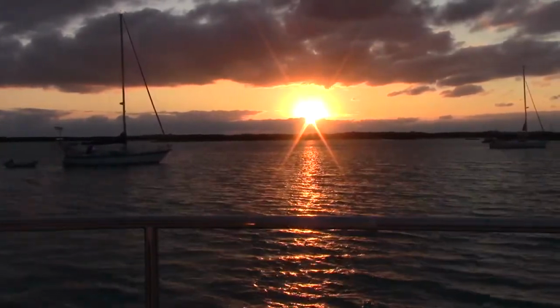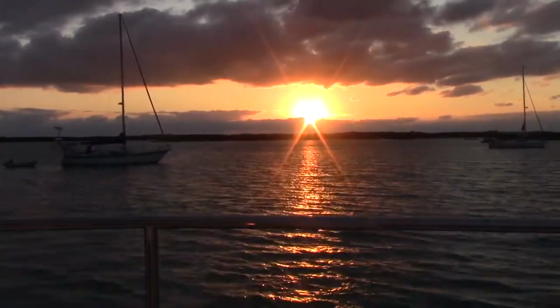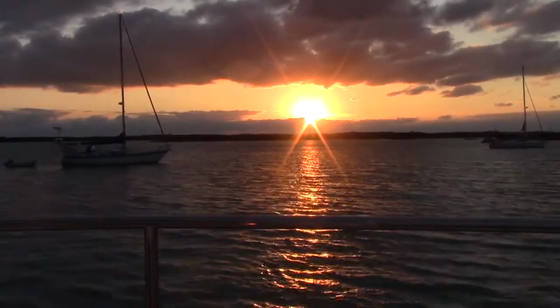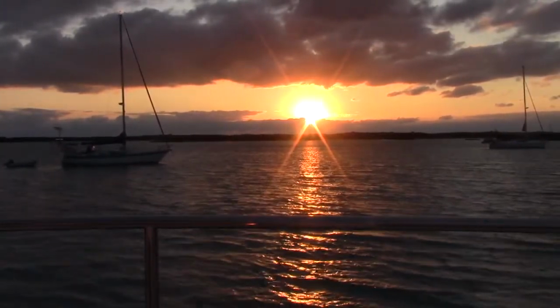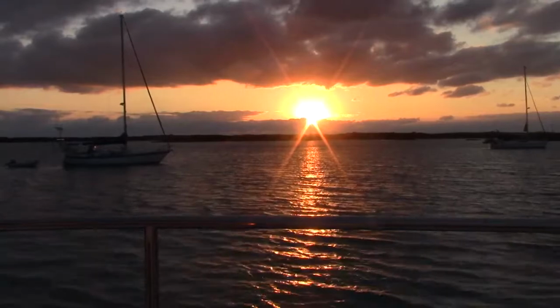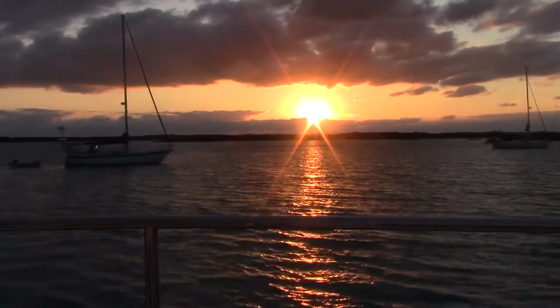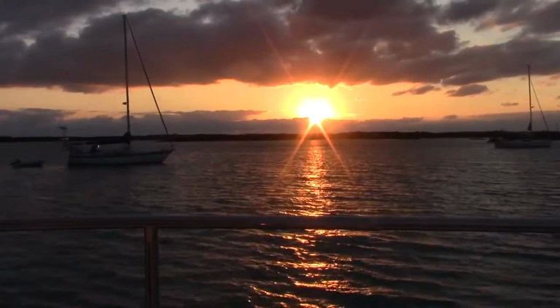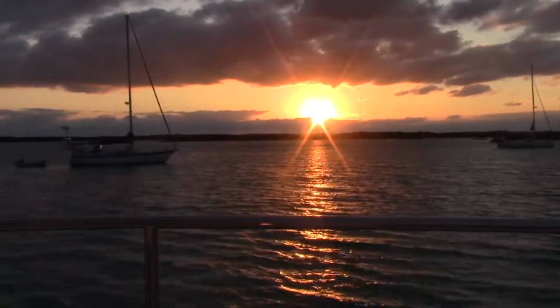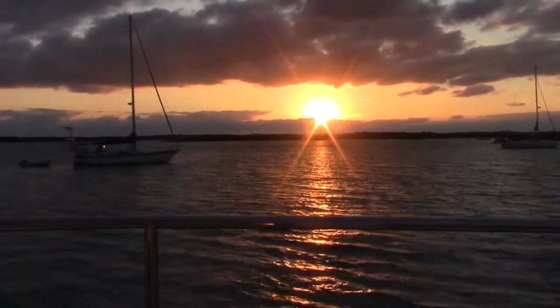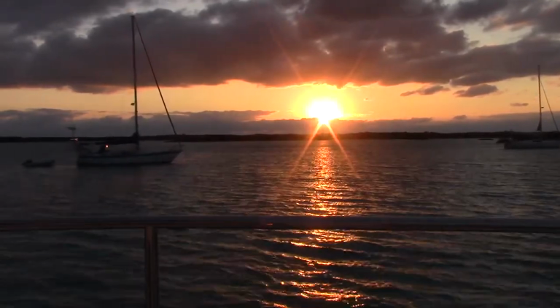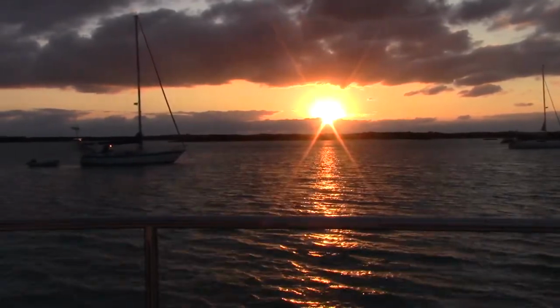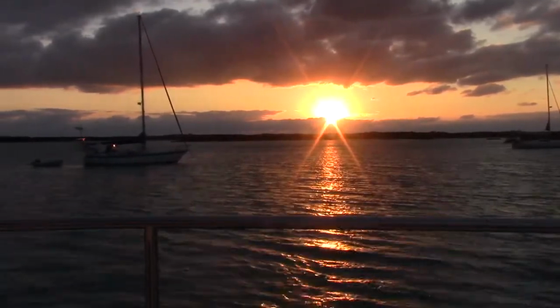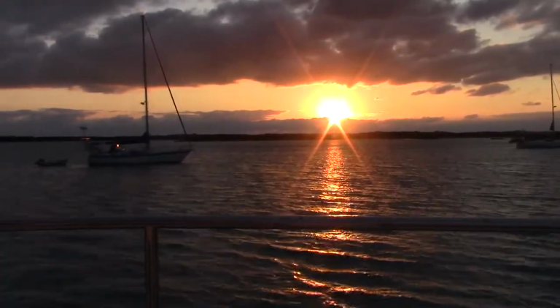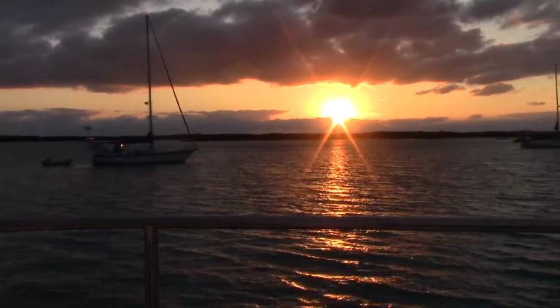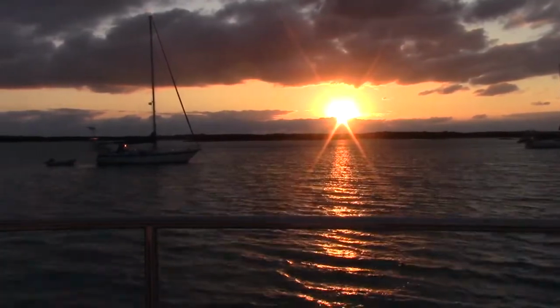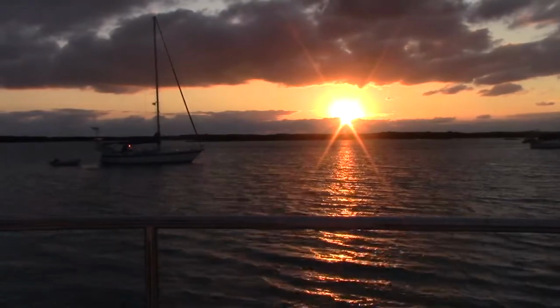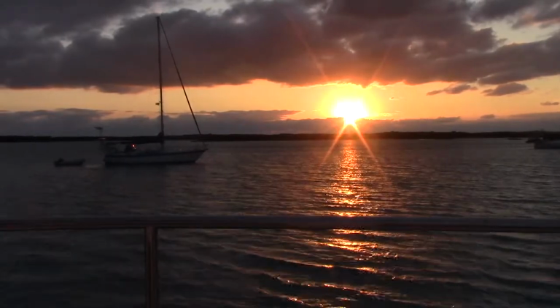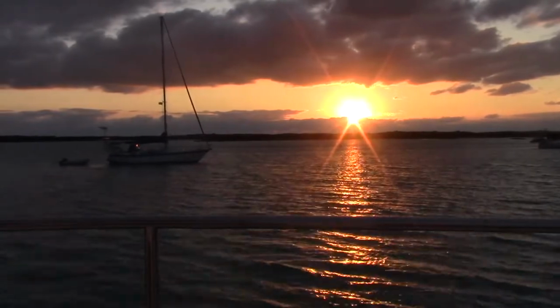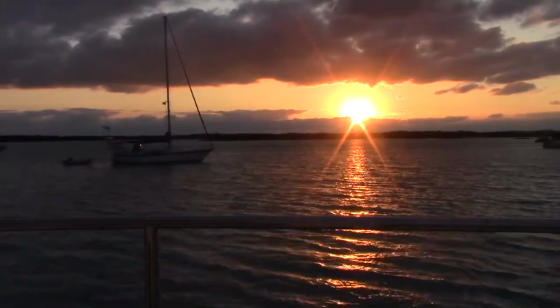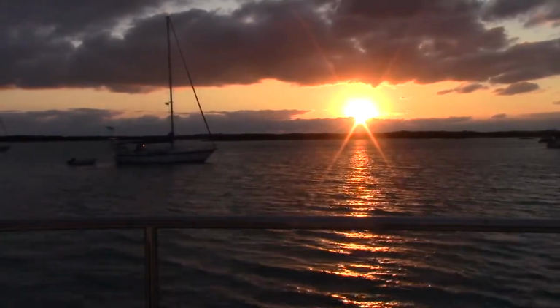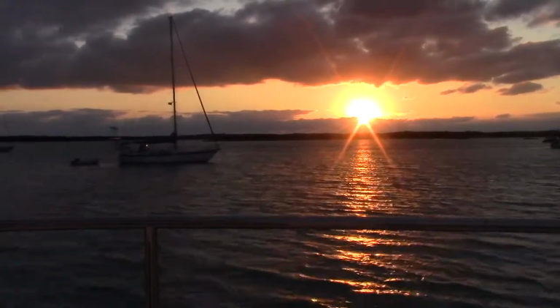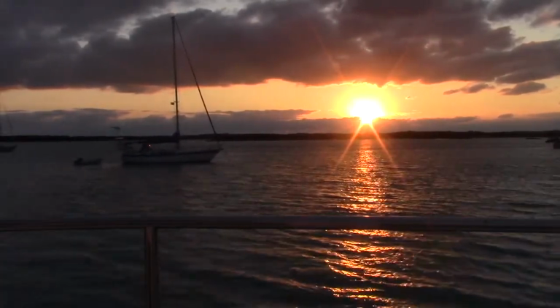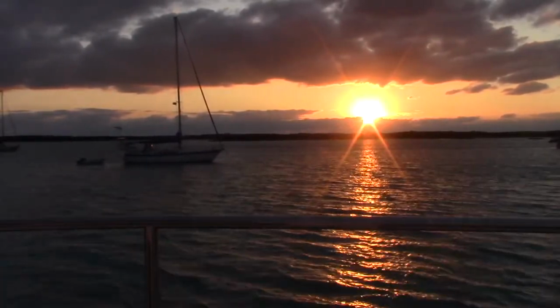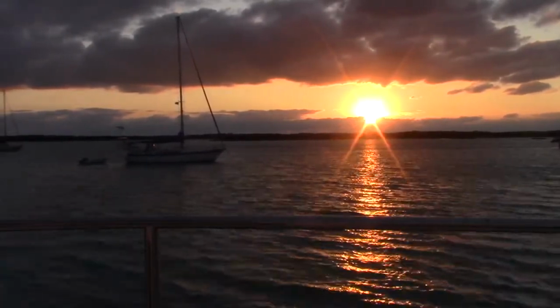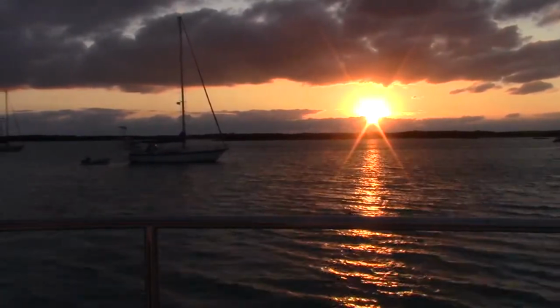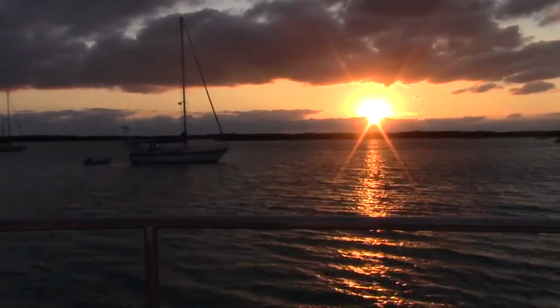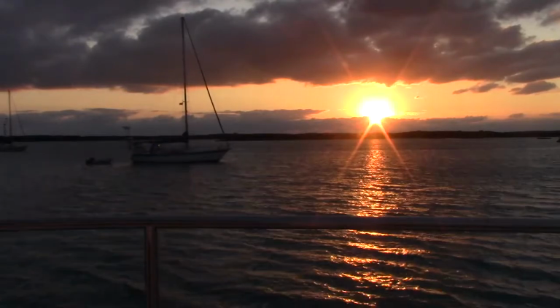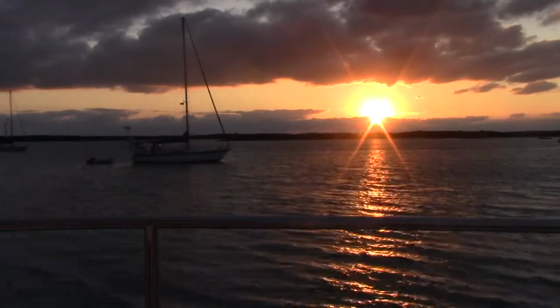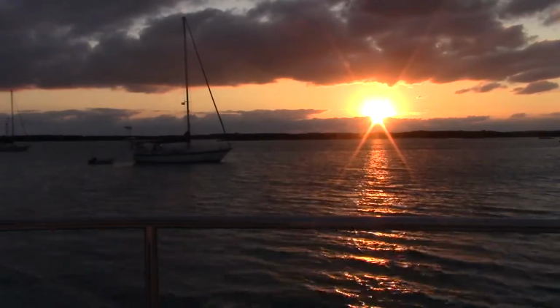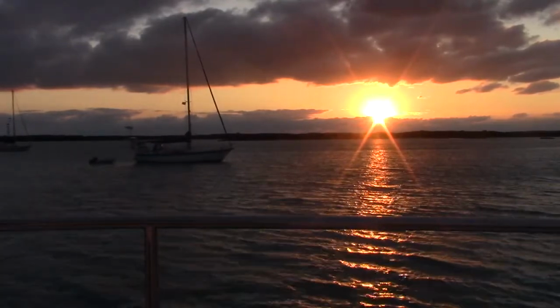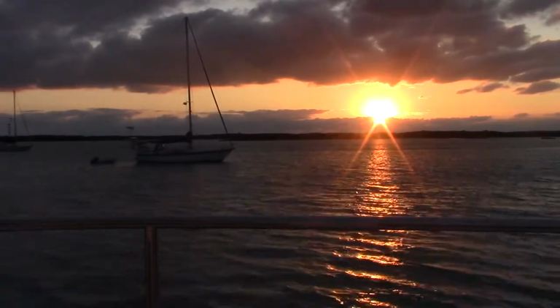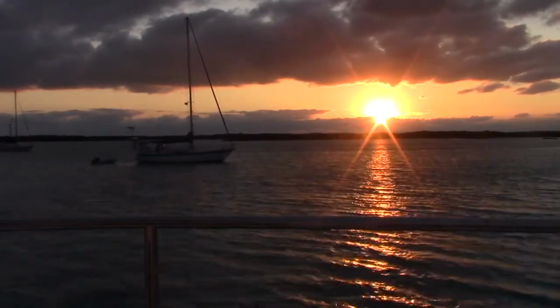Highborne's eight beaches — deserted pieces of paradise — are all within walking distance of the marina and are among the best kept secrets in the Bahamas. Sadly, we're just anchoring overnight here, but one of the best sunsets will happen here.